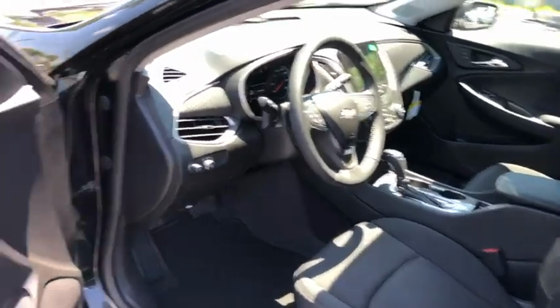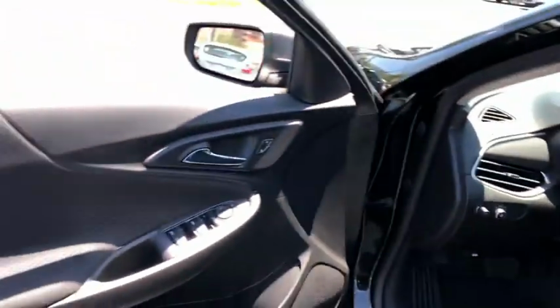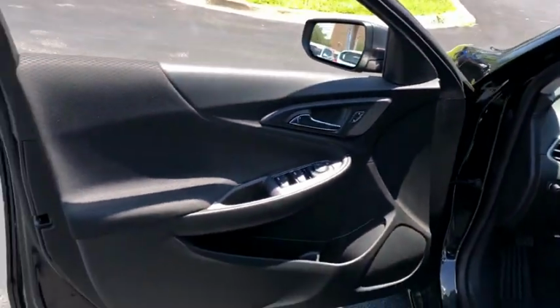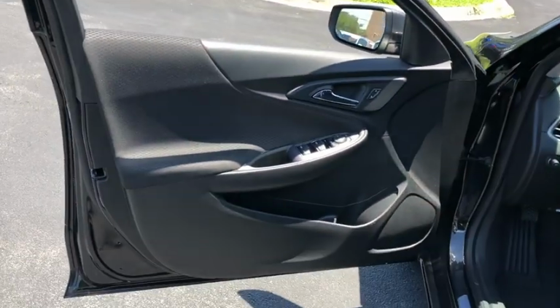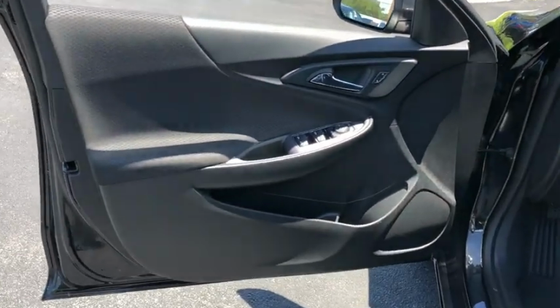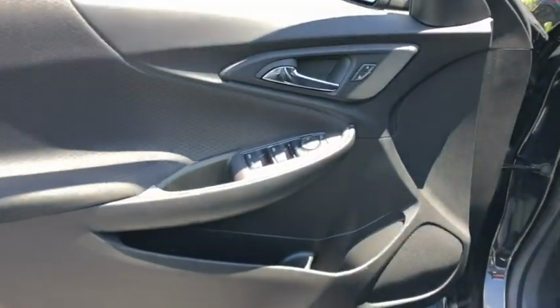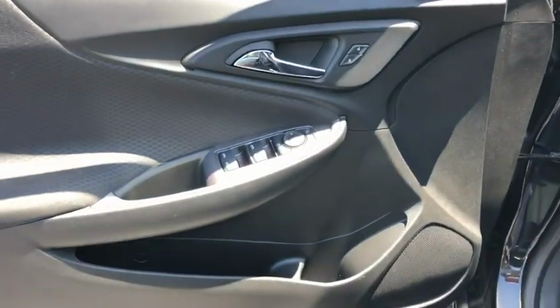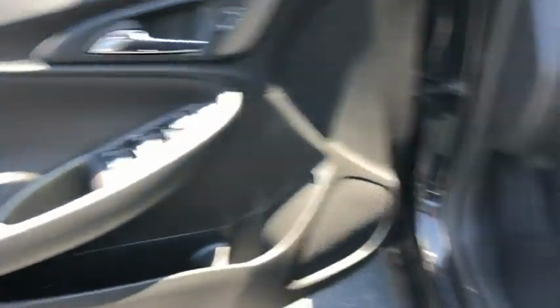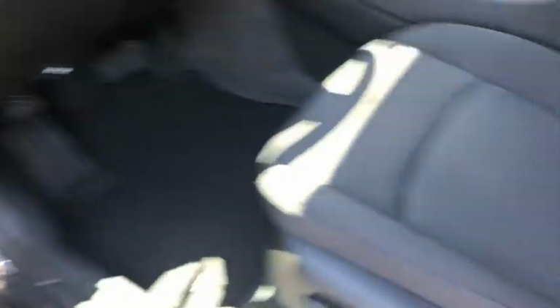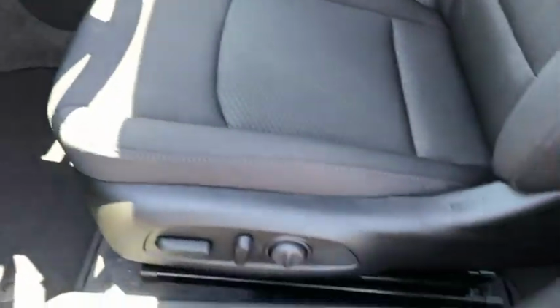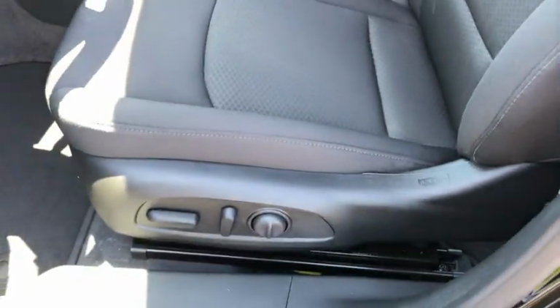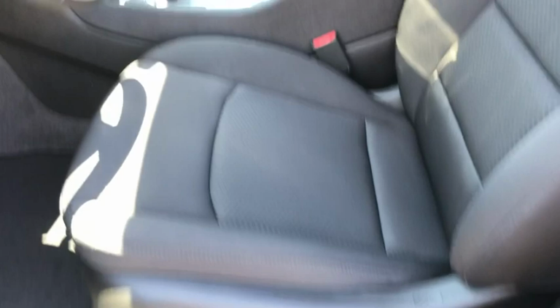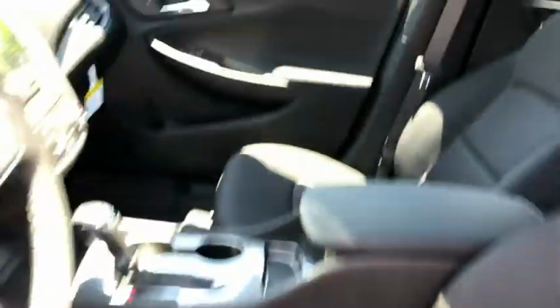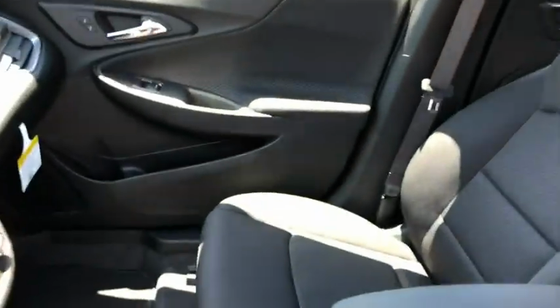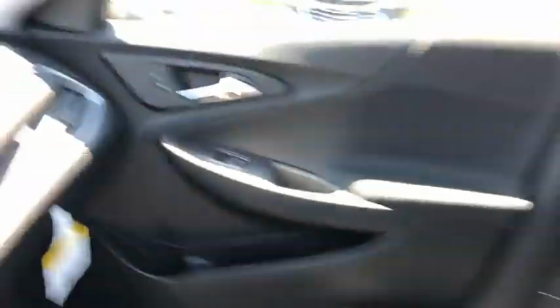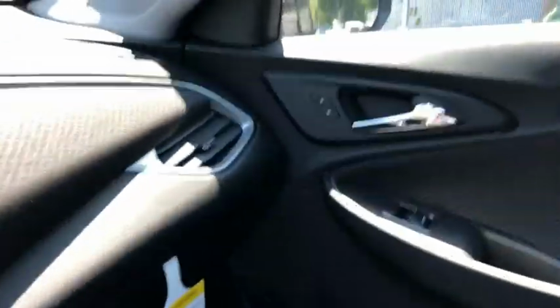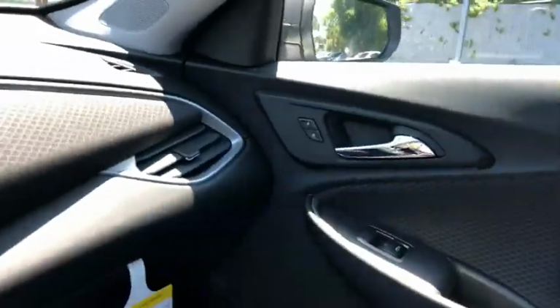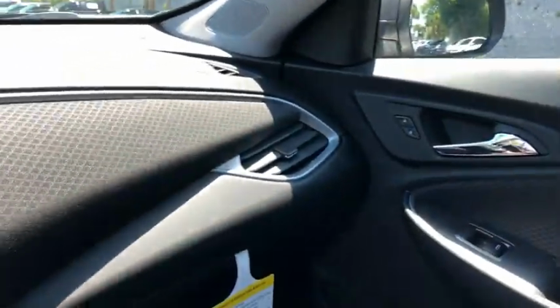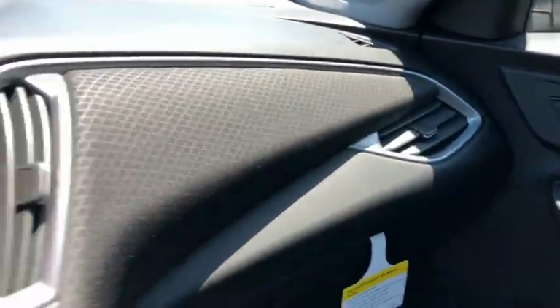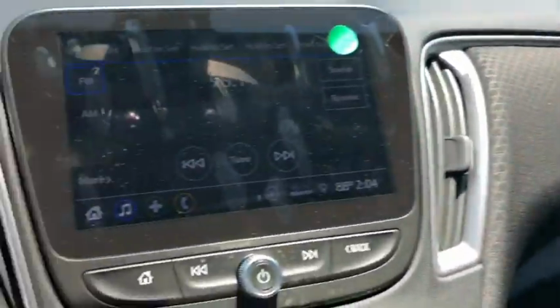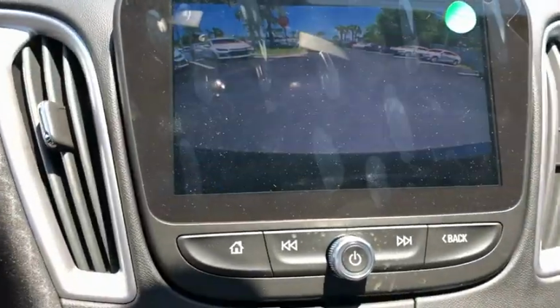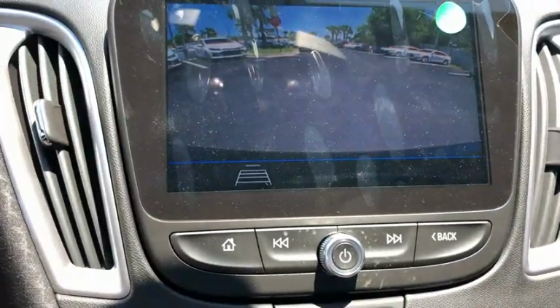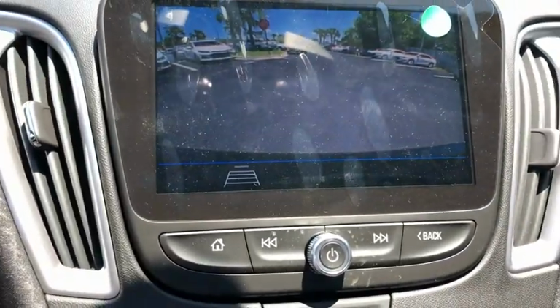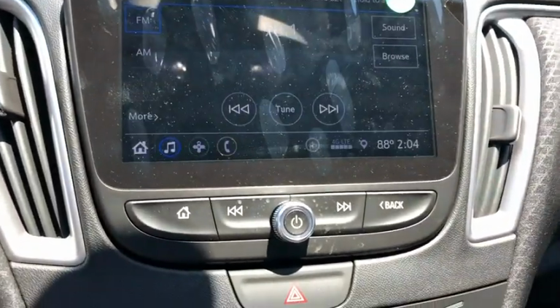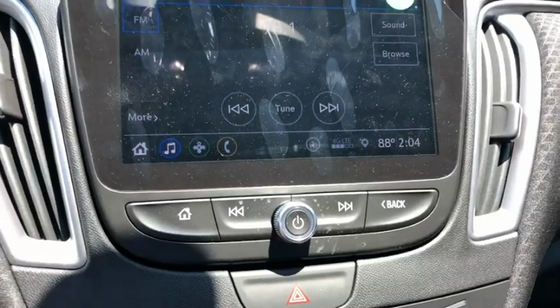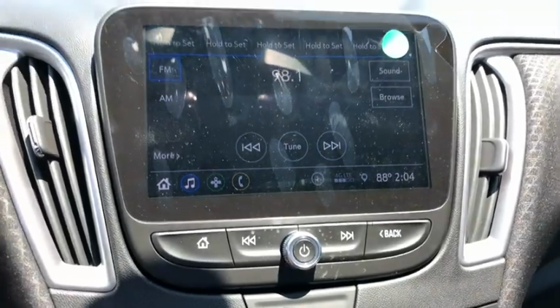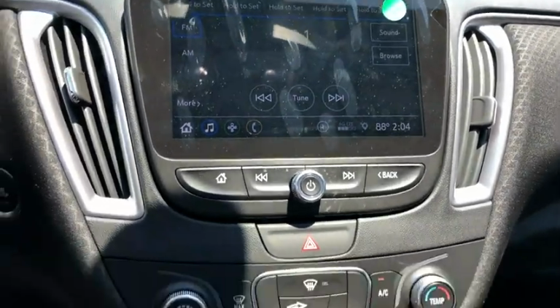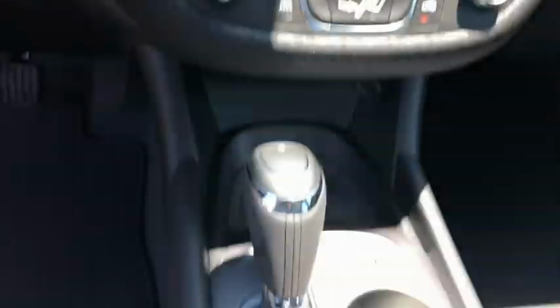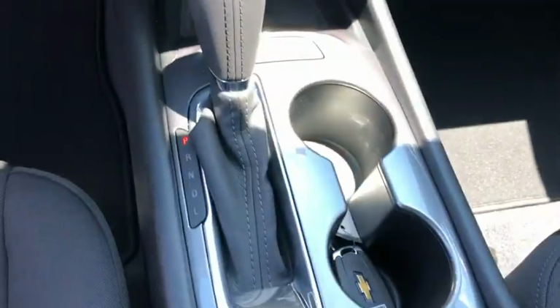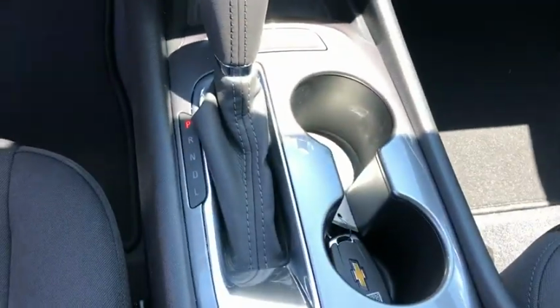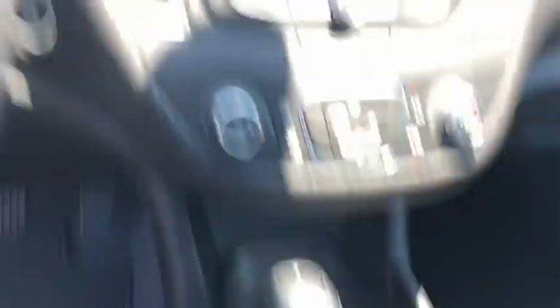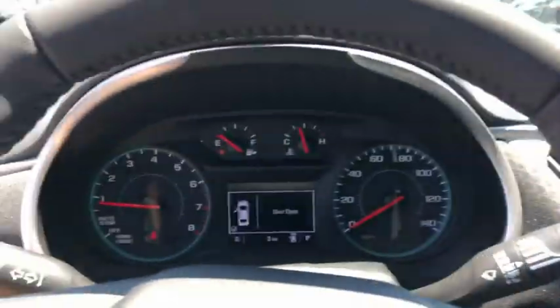Also included are a compass, trip computer, security system, rear window defroster, electronic stability control, power windows, tachometer, brake assist, overhead console, panic alarm, remote keyless entry, and front reading lamps.